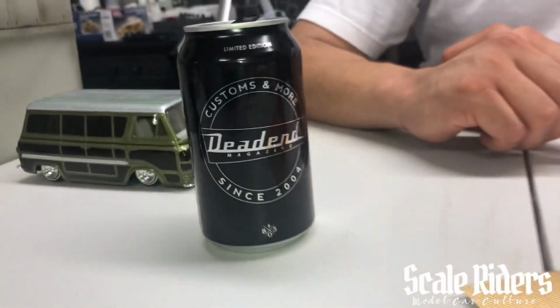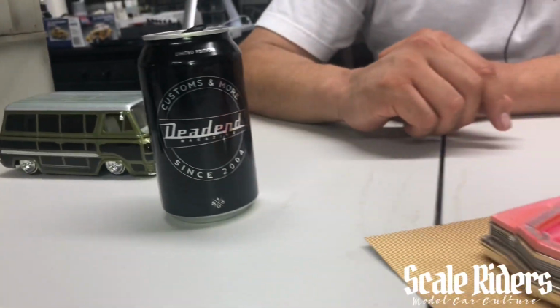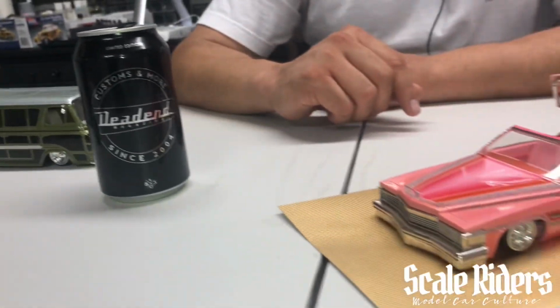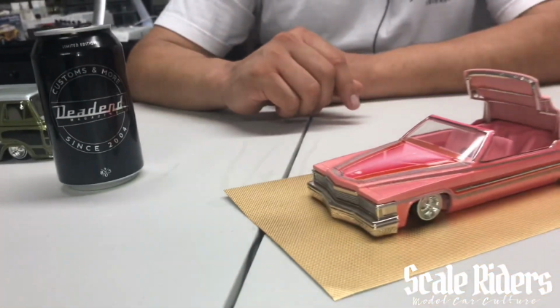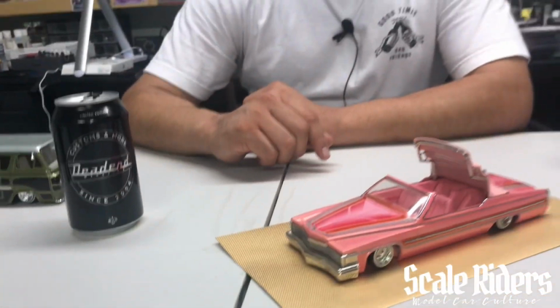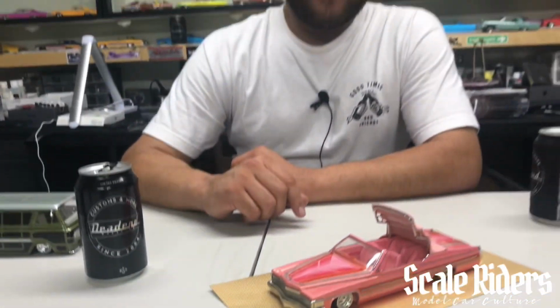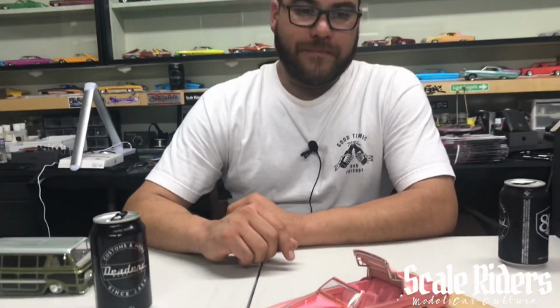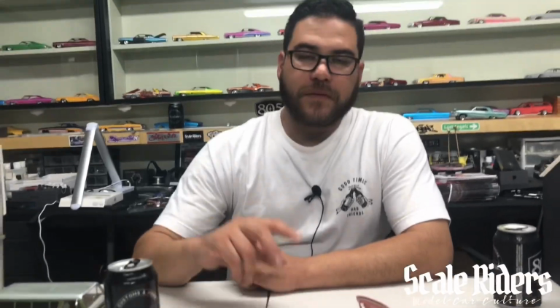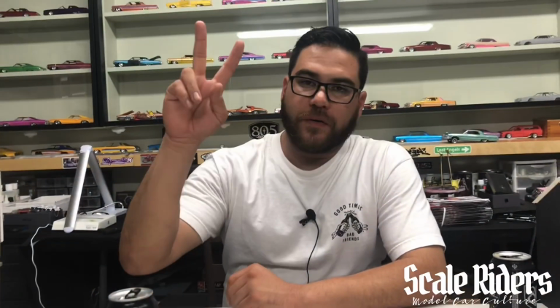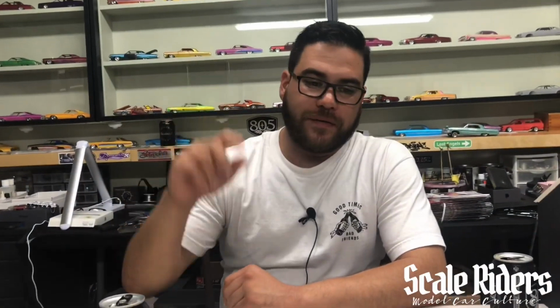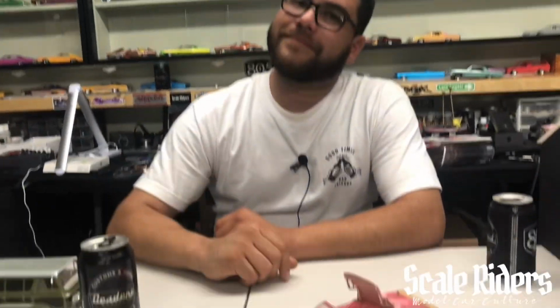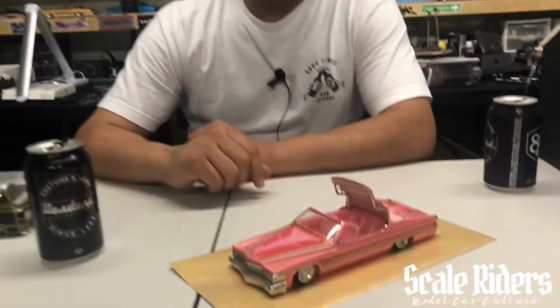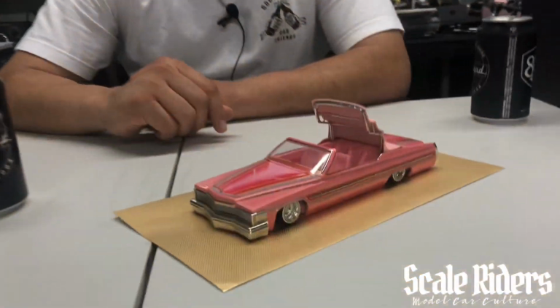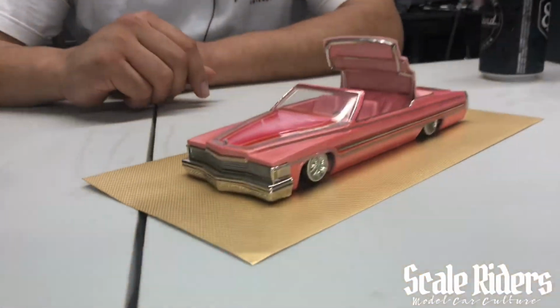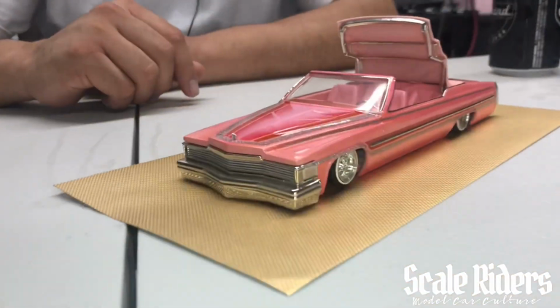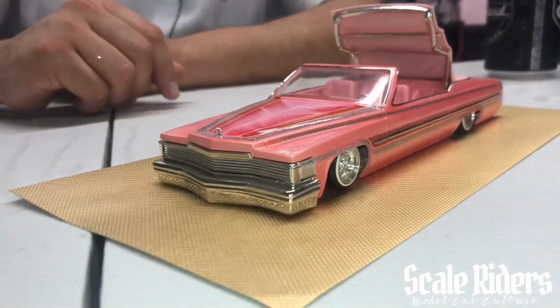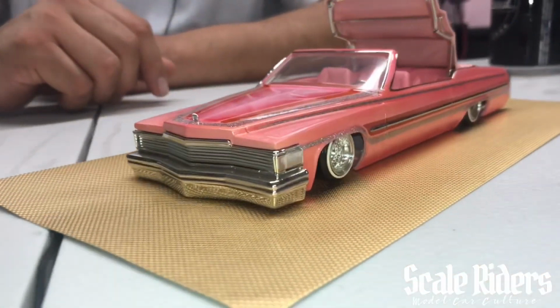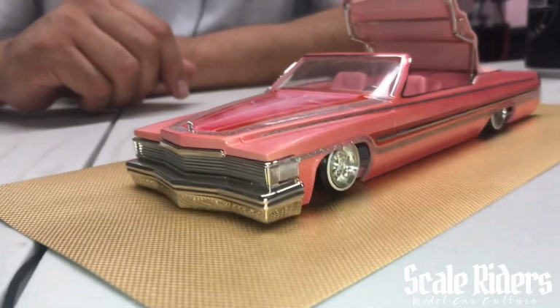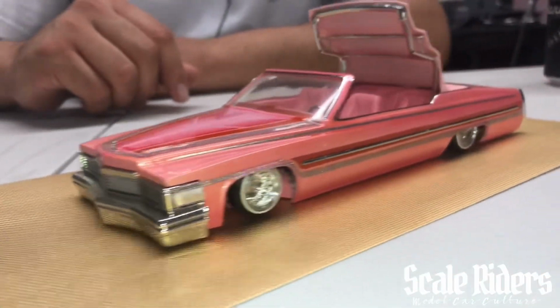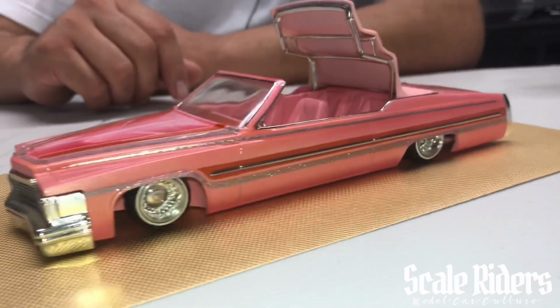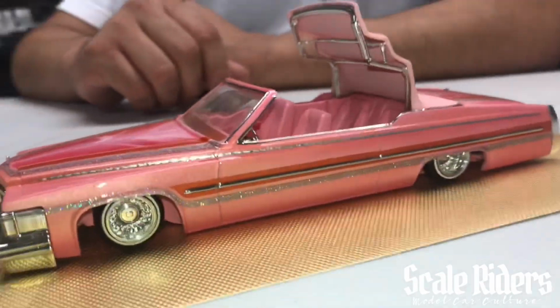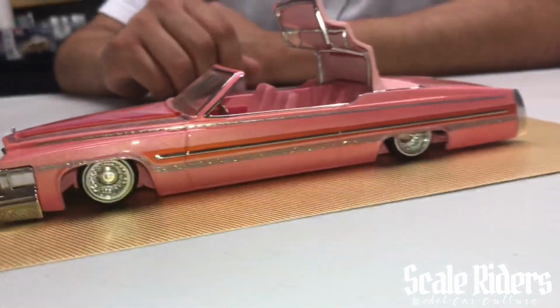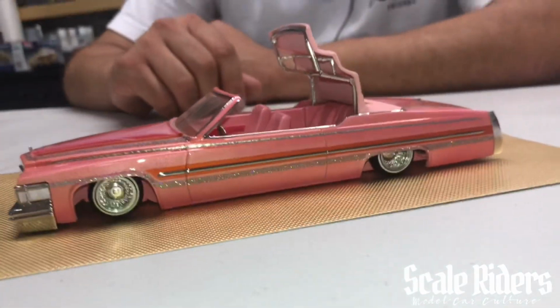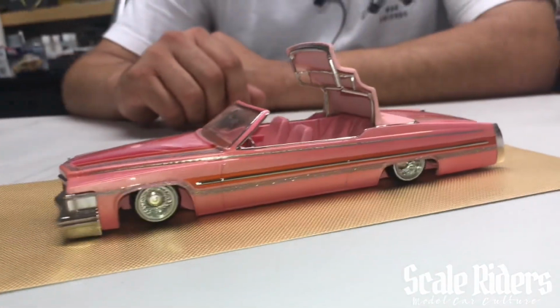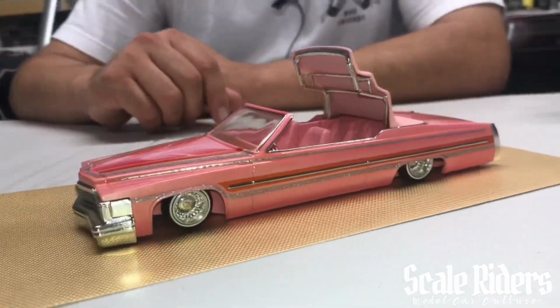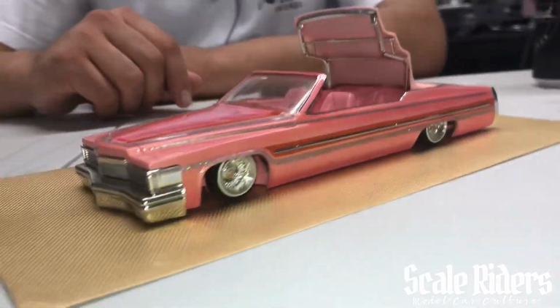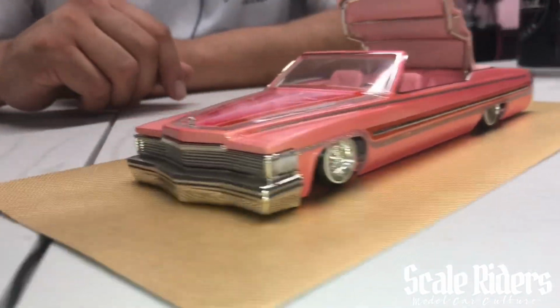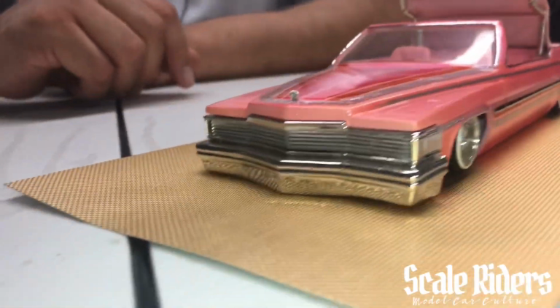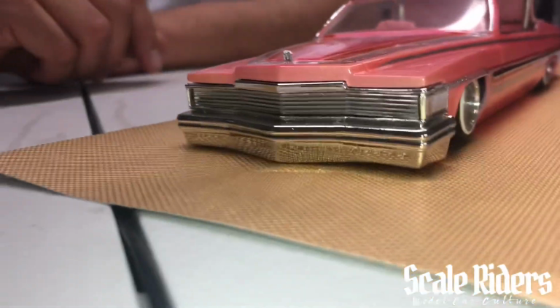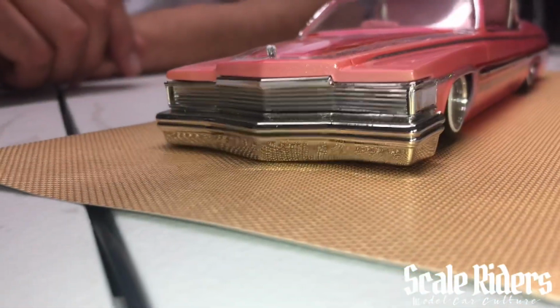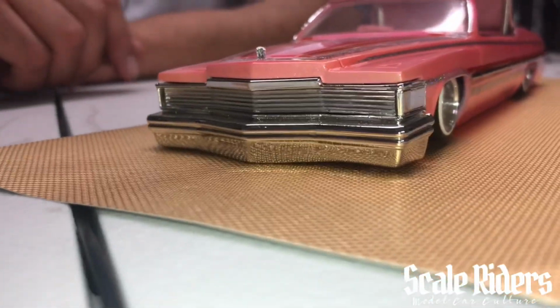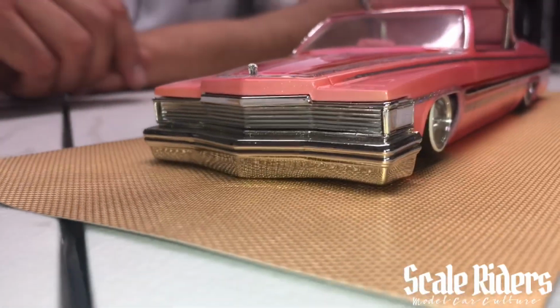I'm here hanging out with Alvin Reyes. What's up Alvin? We're here checking out his Cadillac, and one of the things that sticks out to me a lot is that Phantom grill. How did you make that?